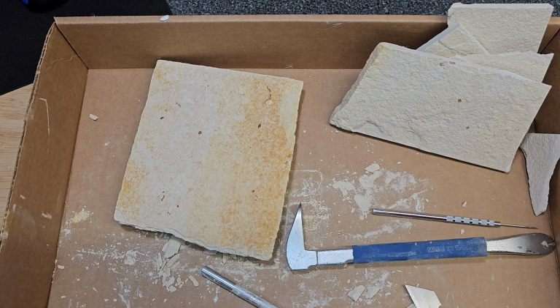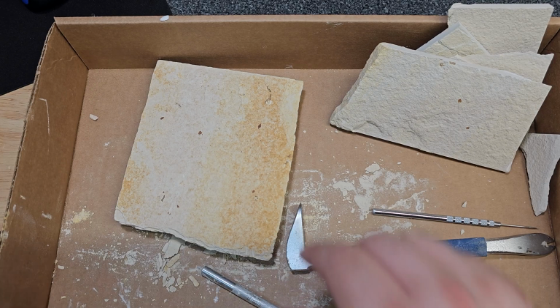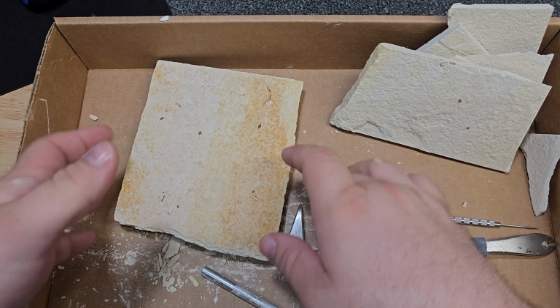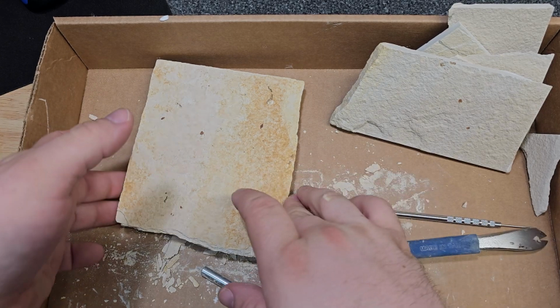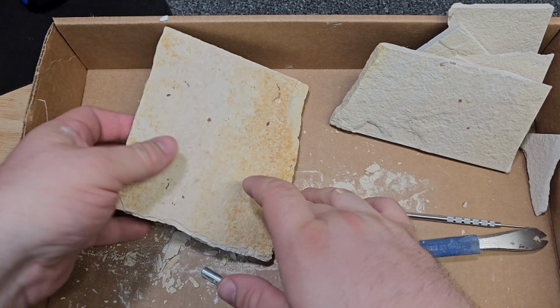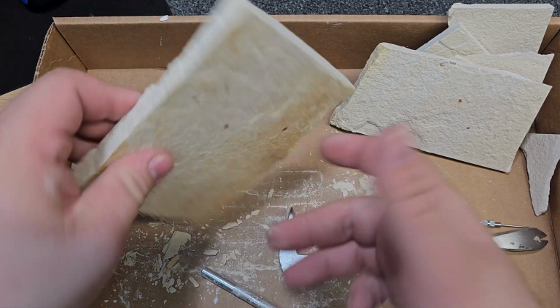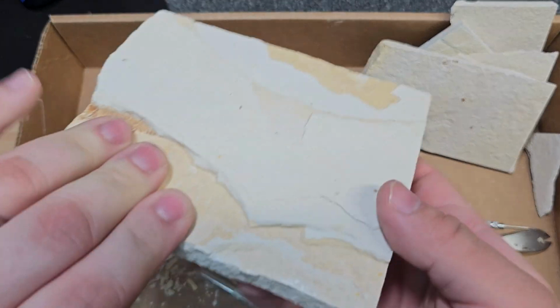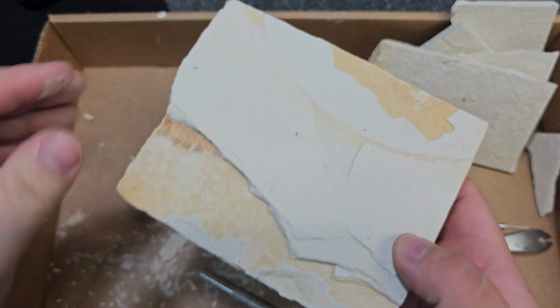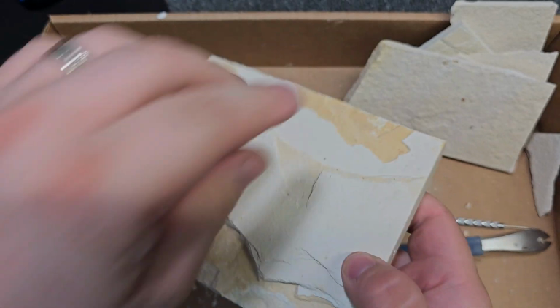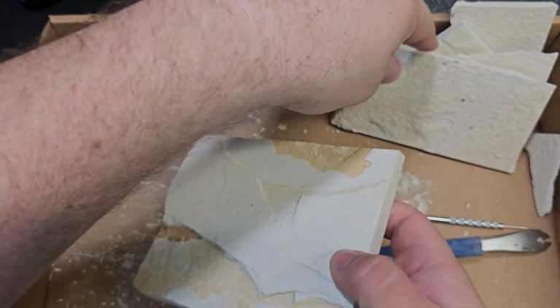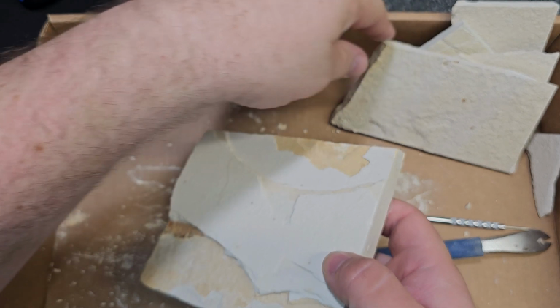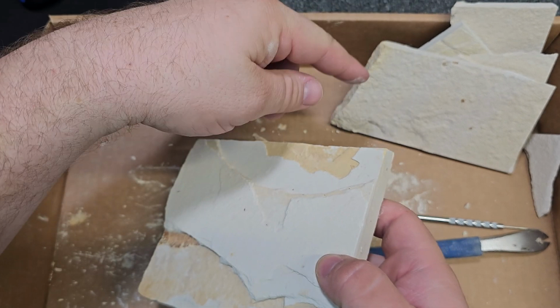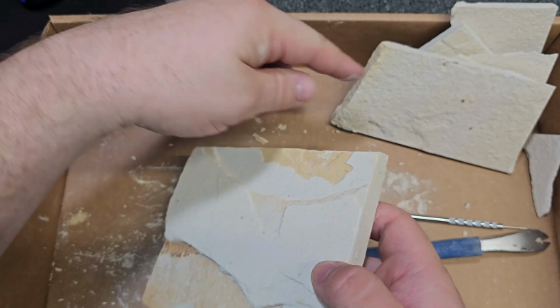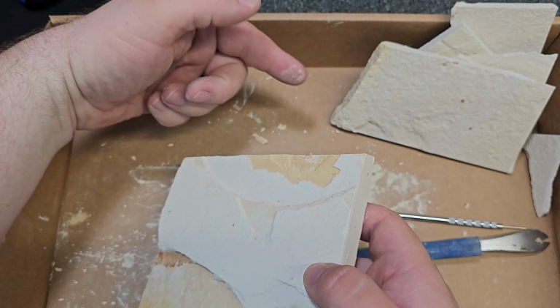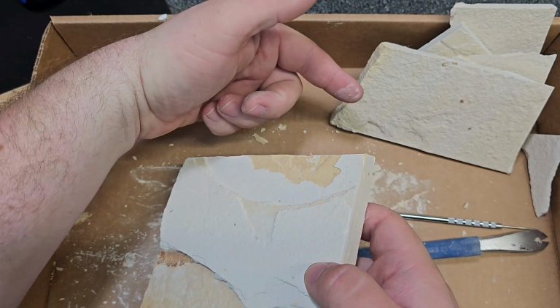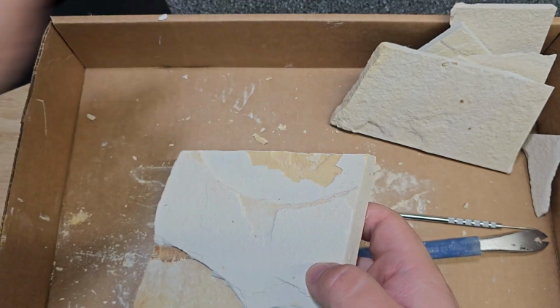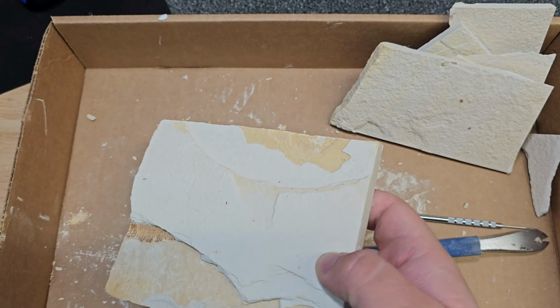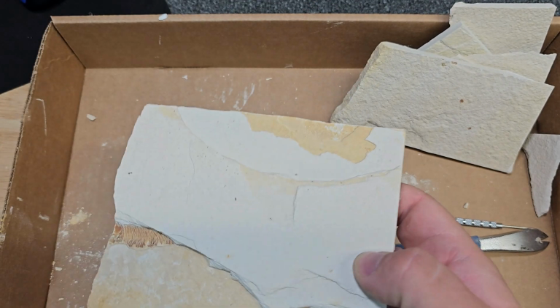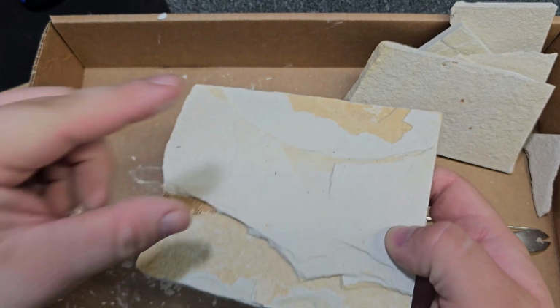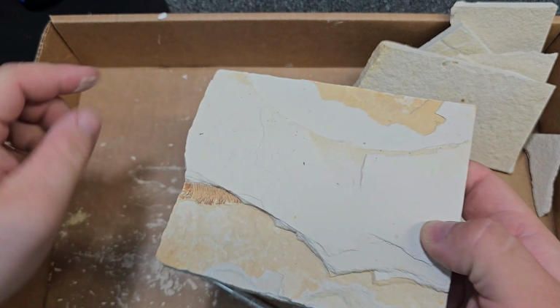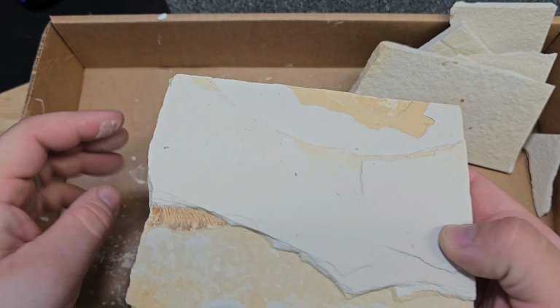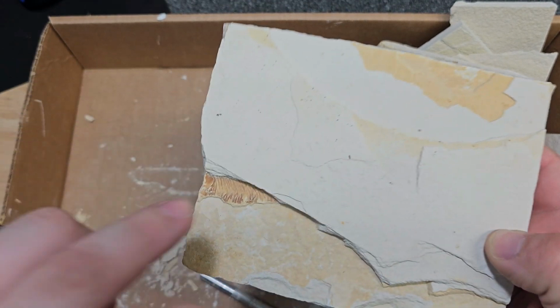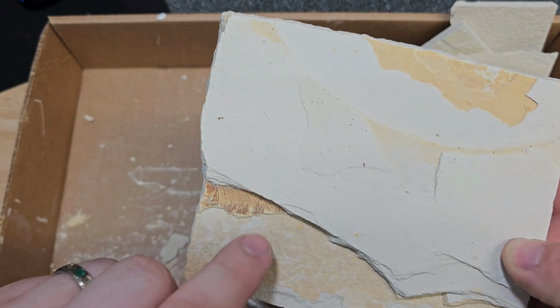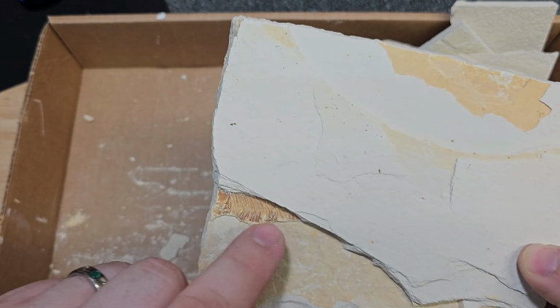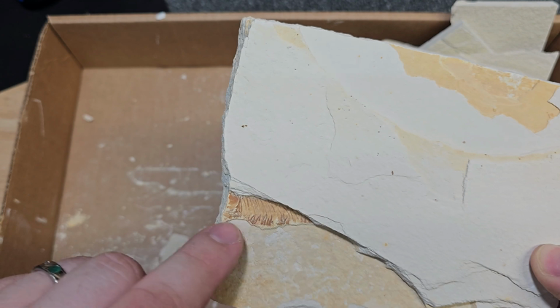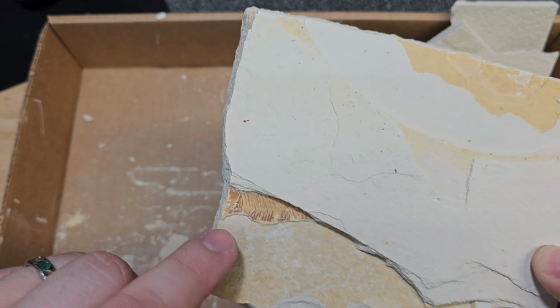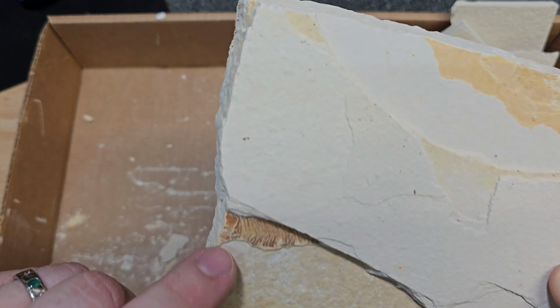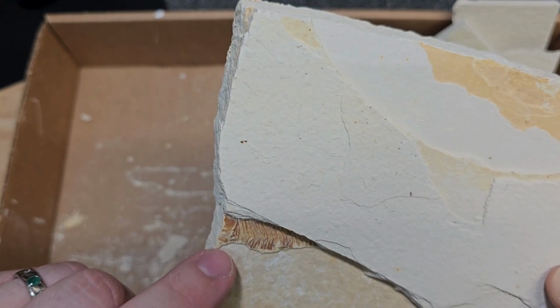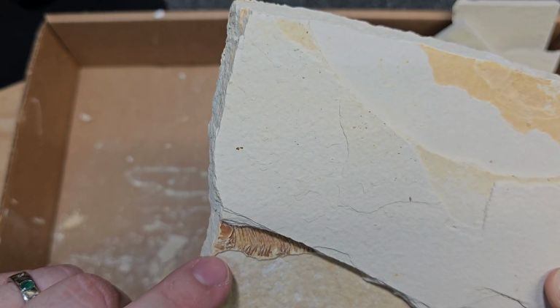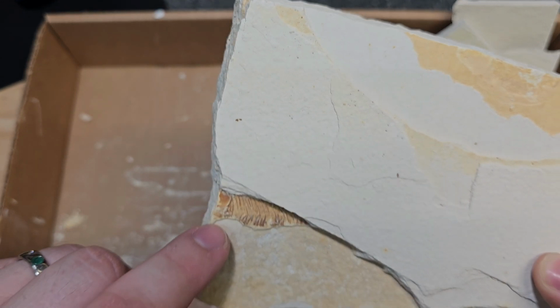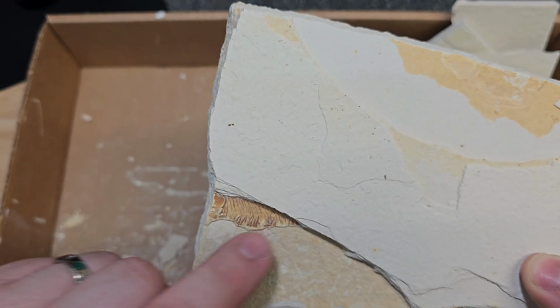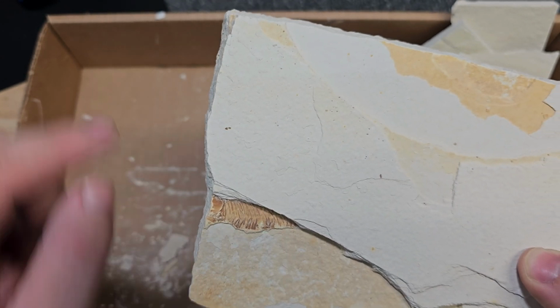For this piece right here, I was just kind of splitting some pieces to make them smaller, thinner. So I had this one right here, which is a partial fish.